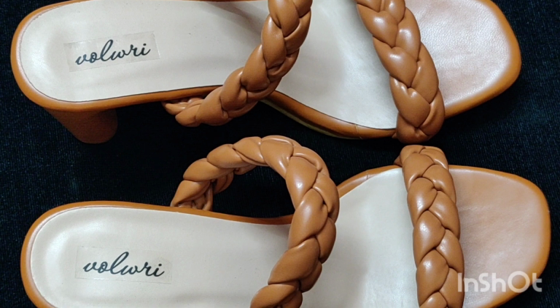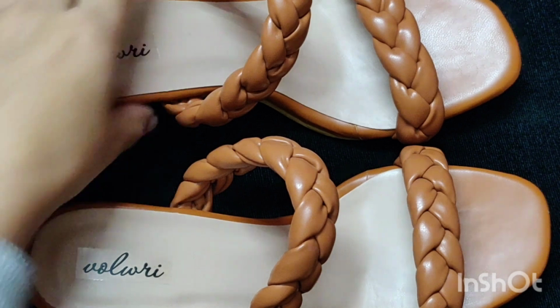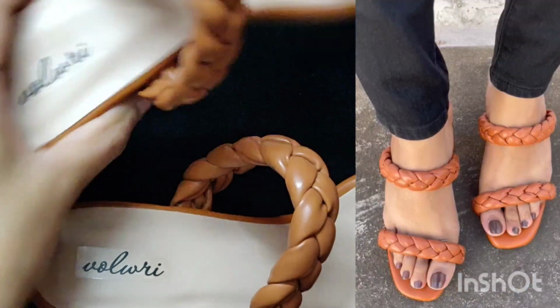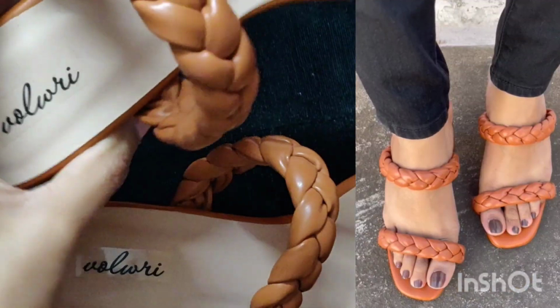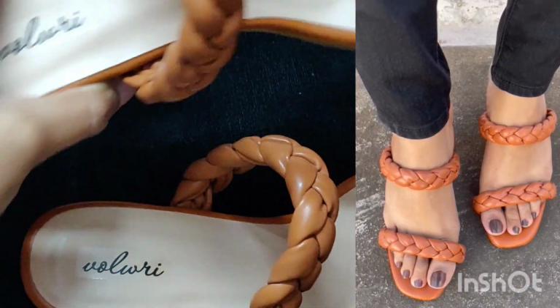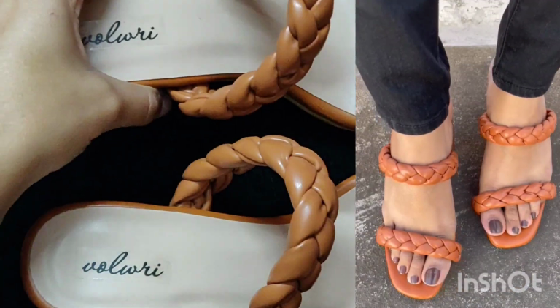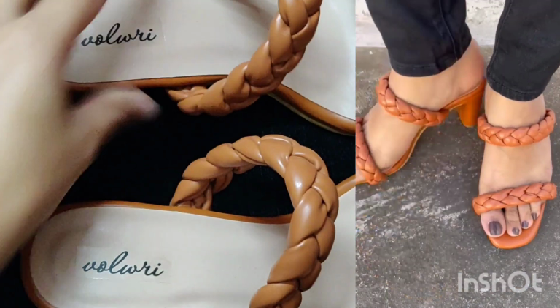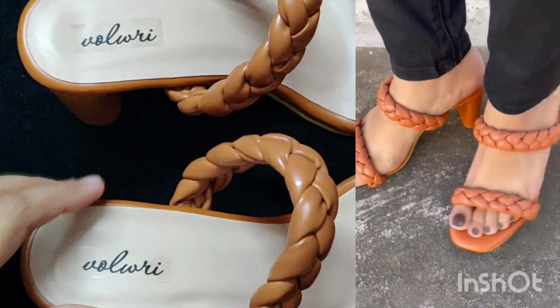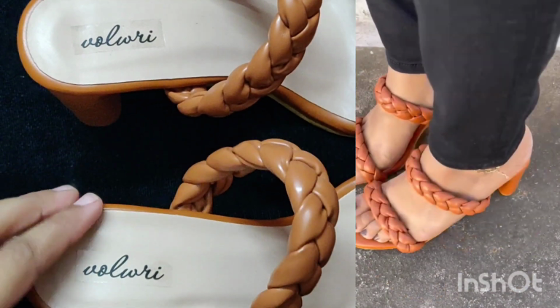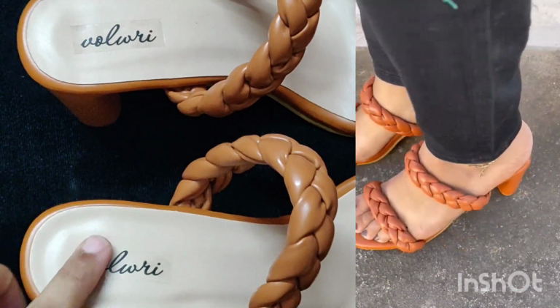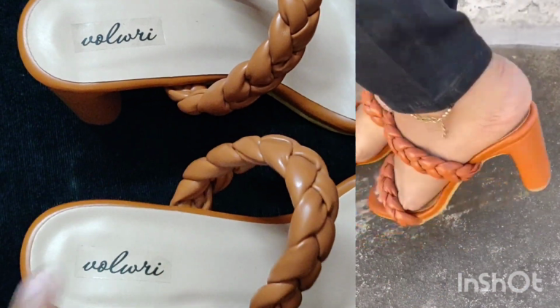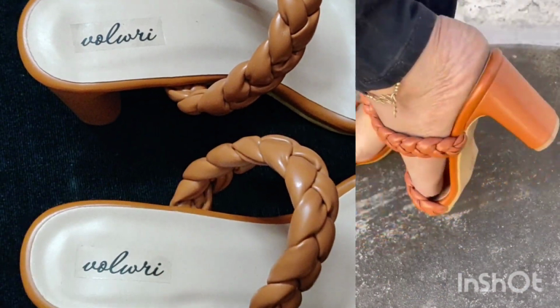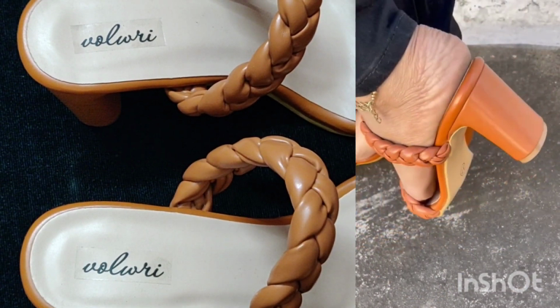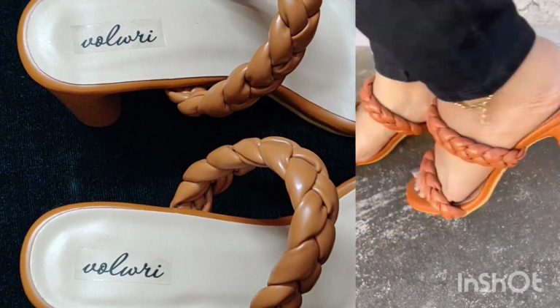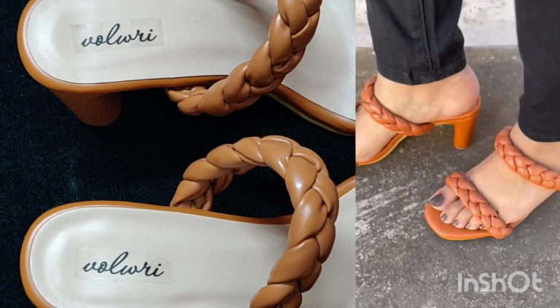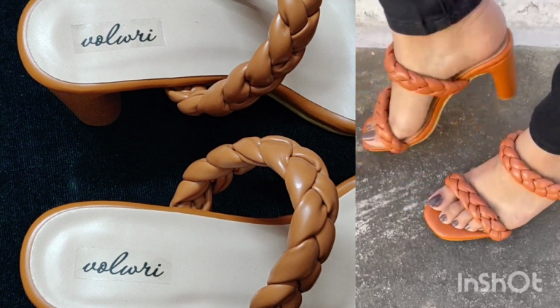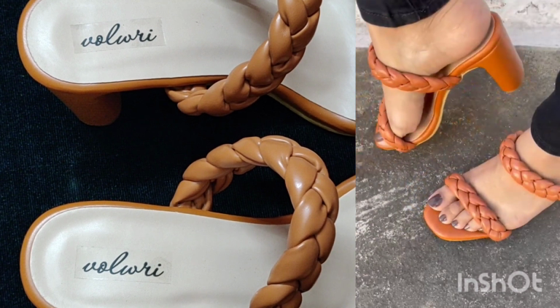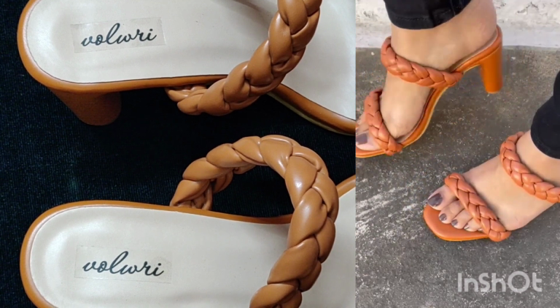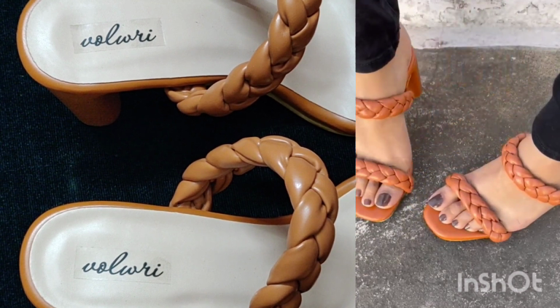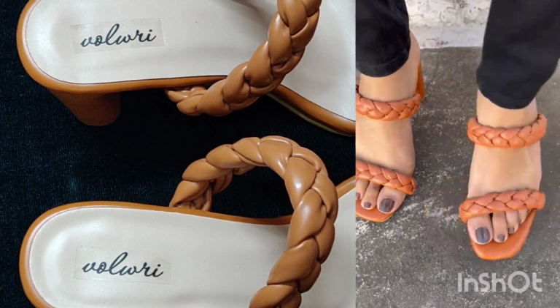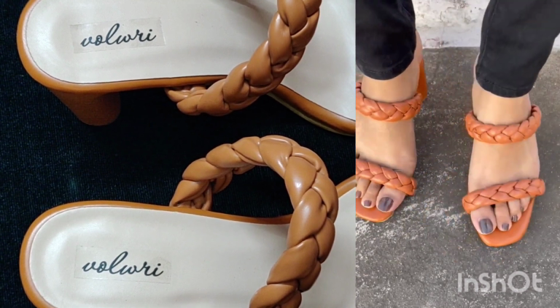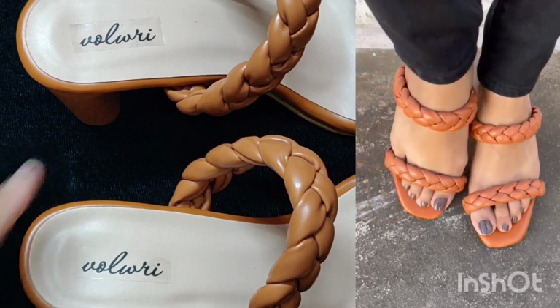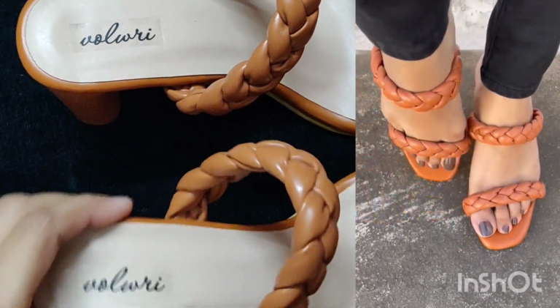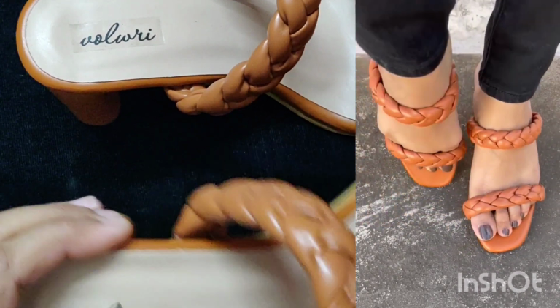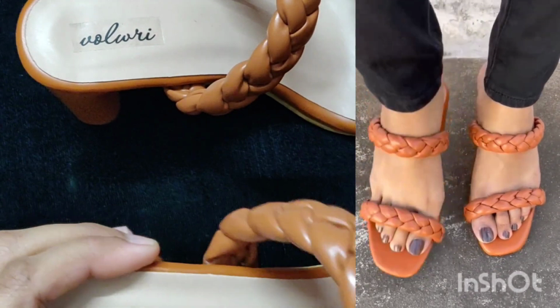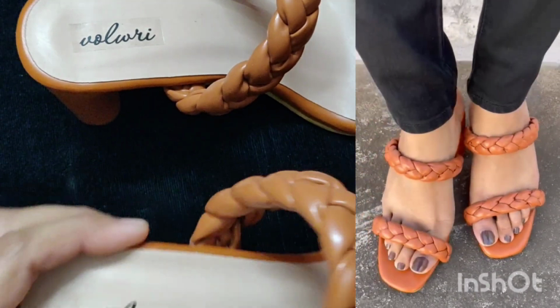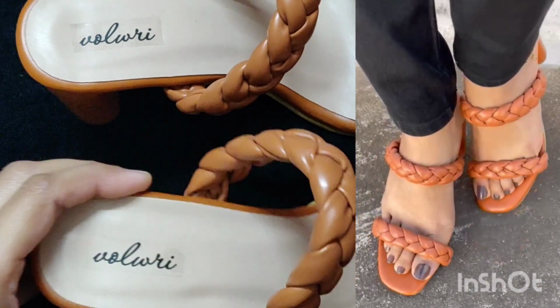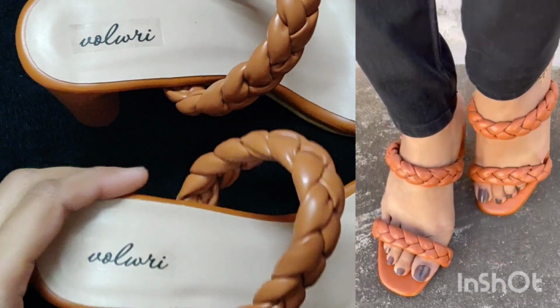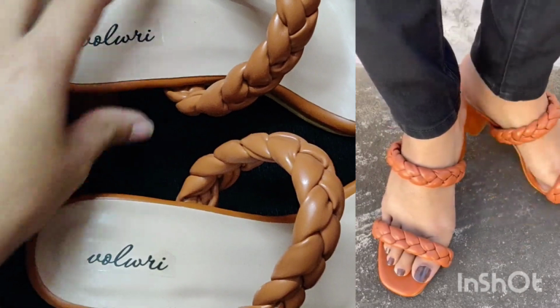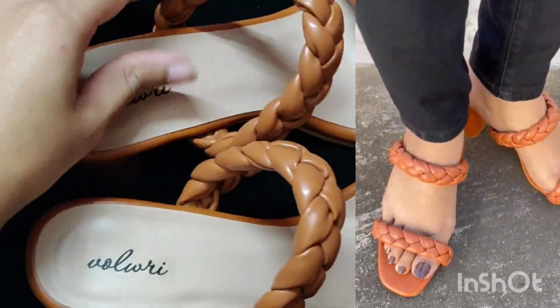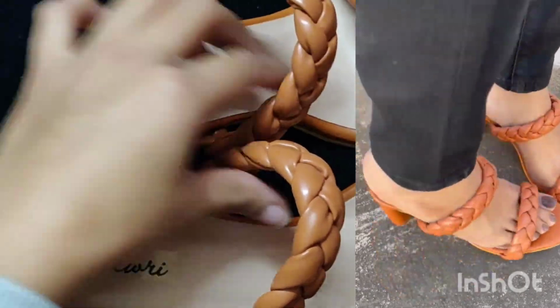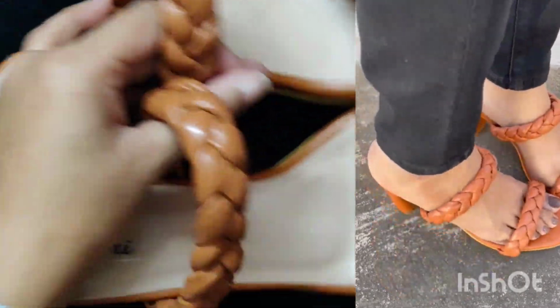This one is a funky upgrade and part of the Wolverine collection. You can check out the other collection from Wolverine as well - this heel is very good.